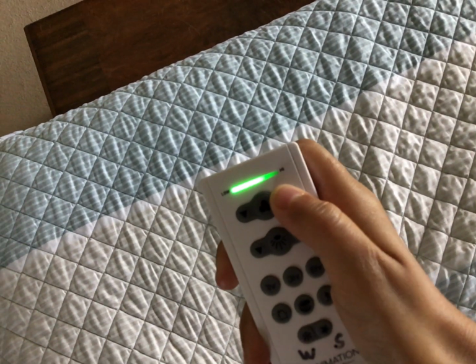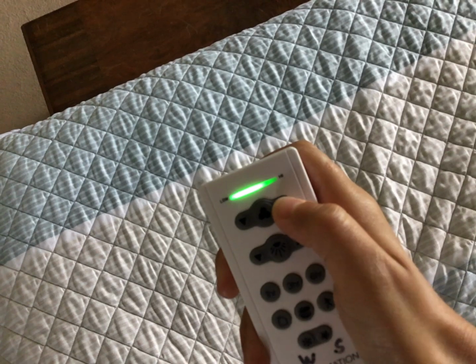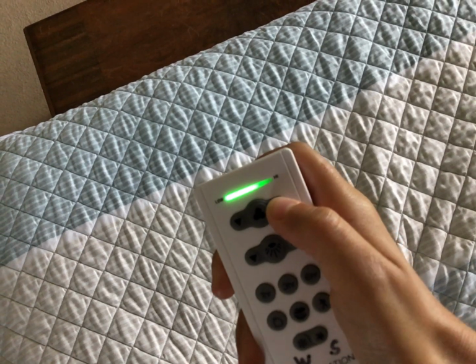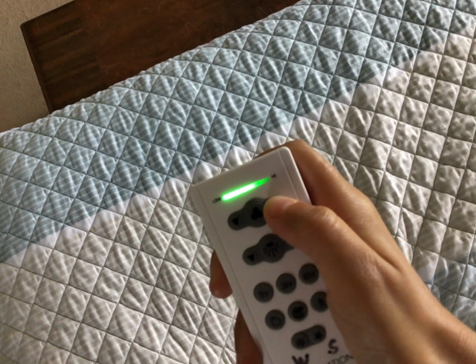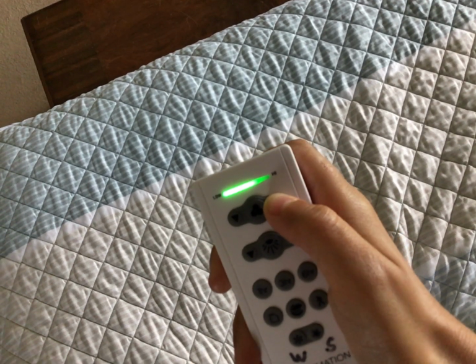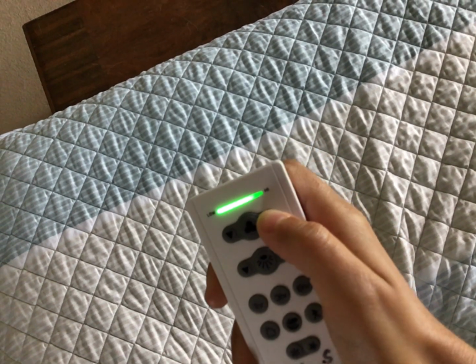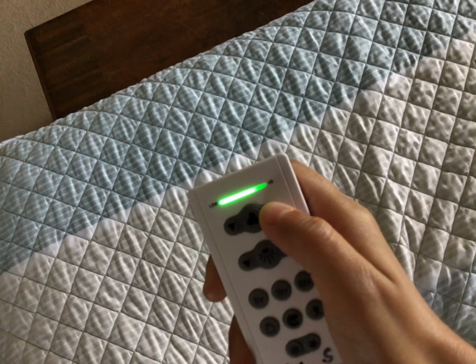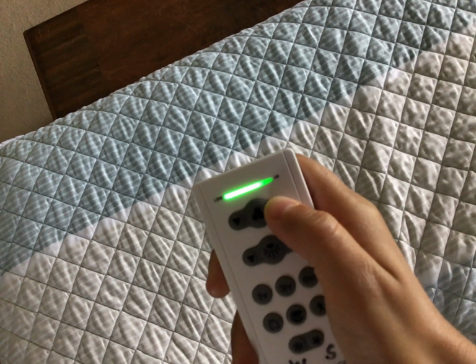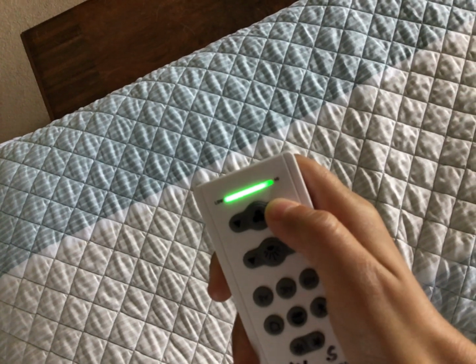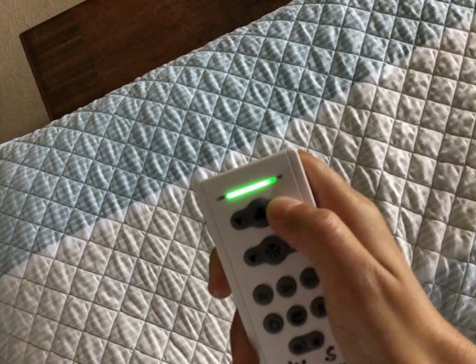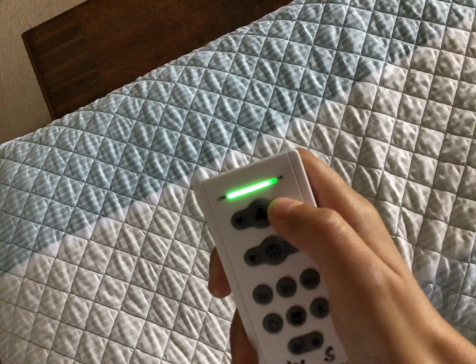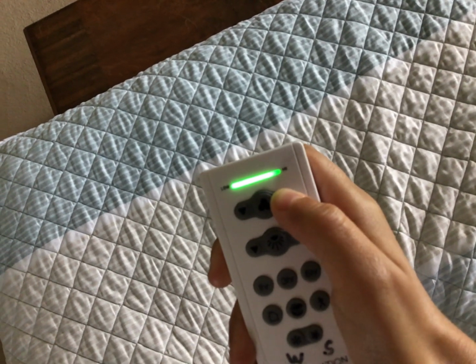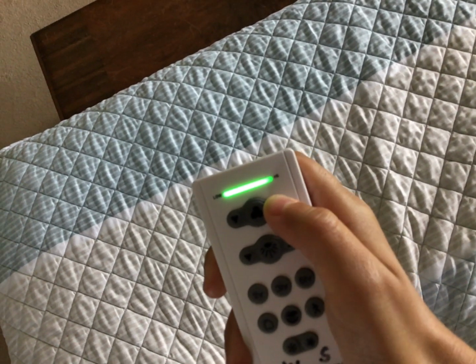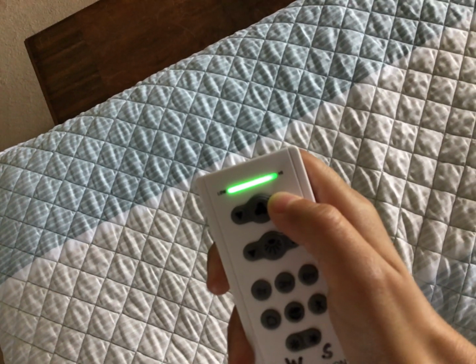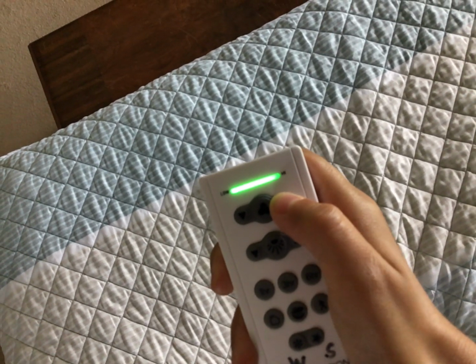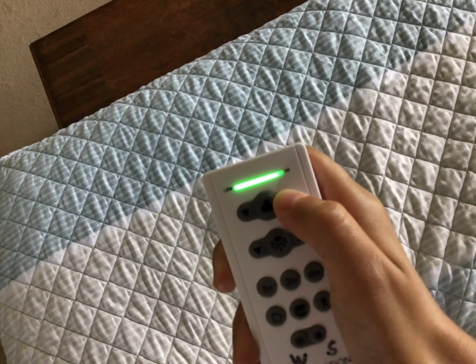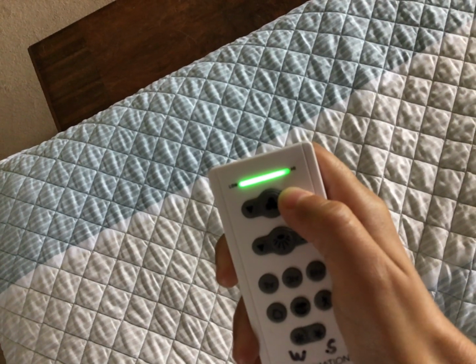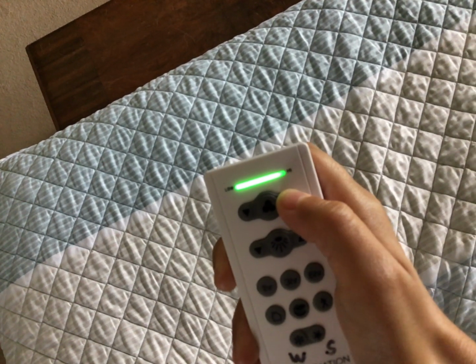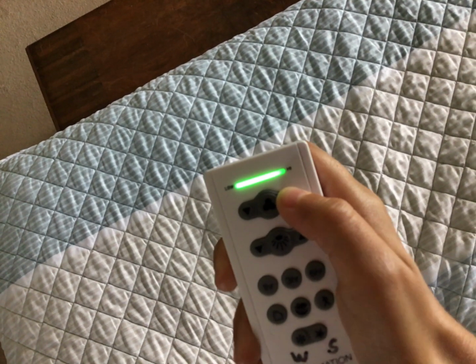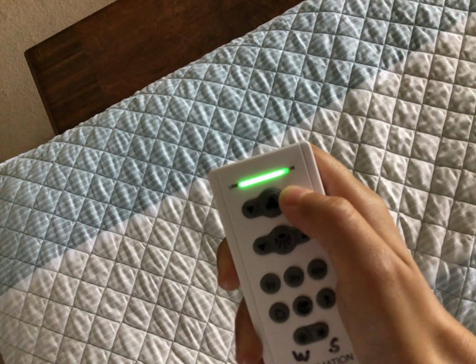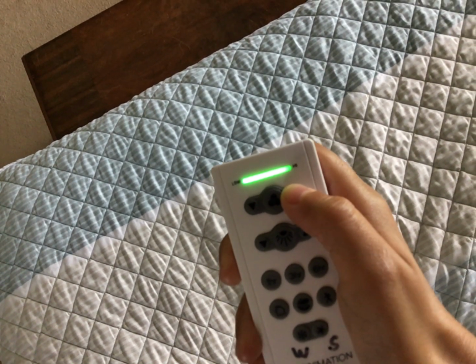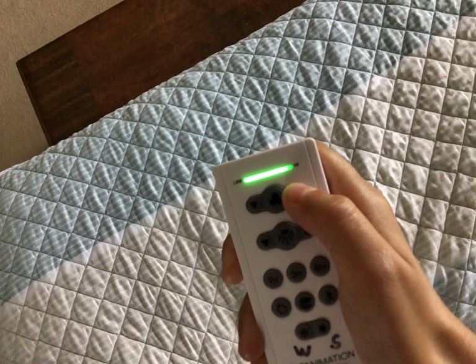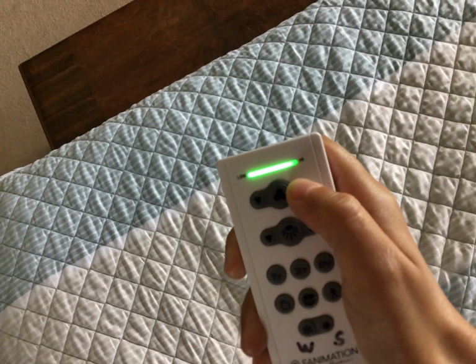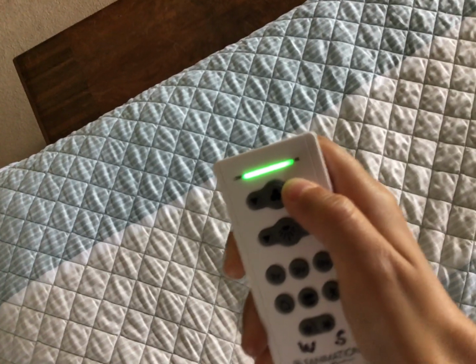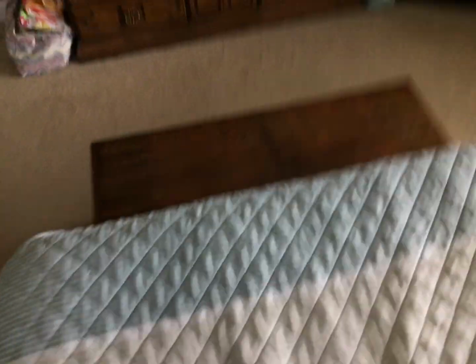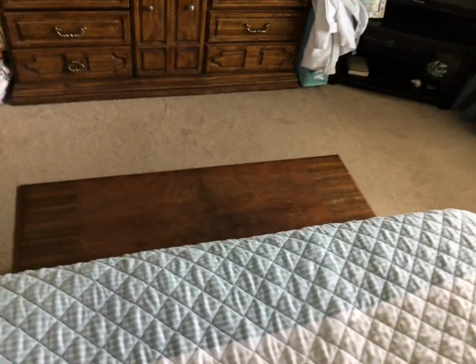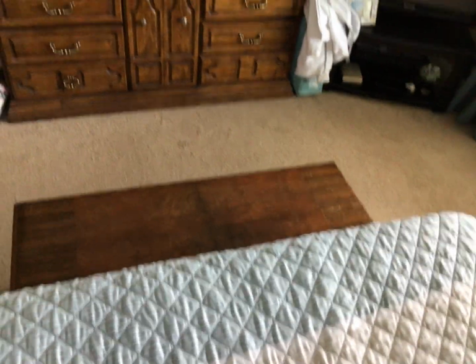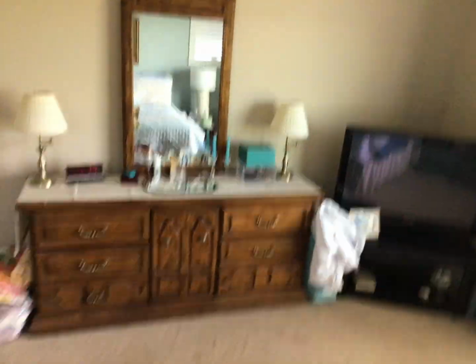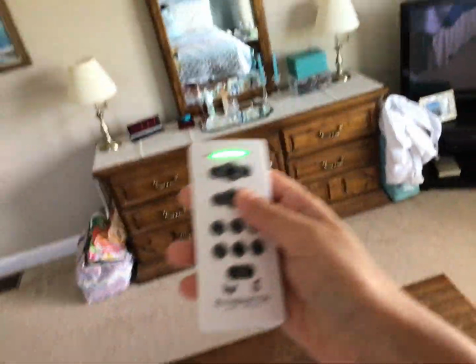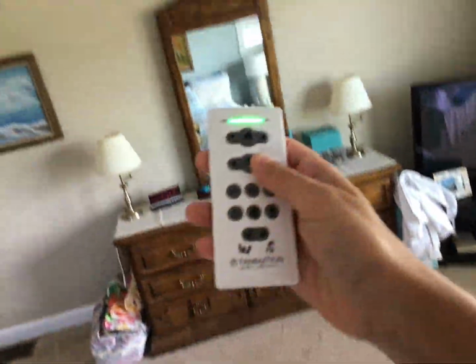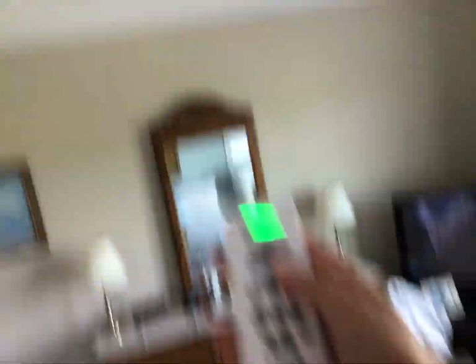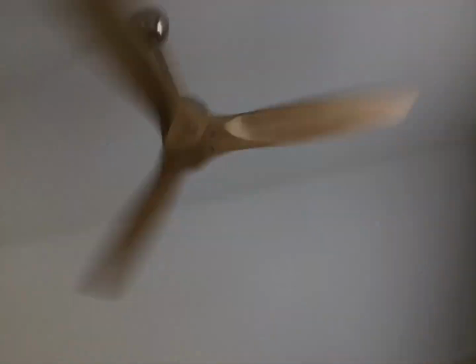And then finally, high — four on high speed.